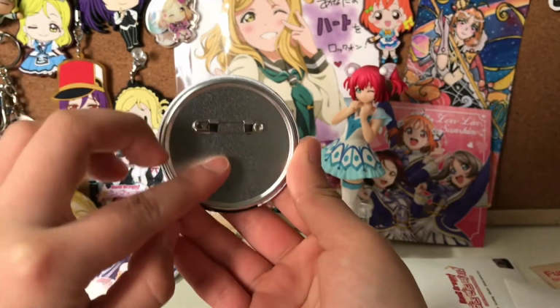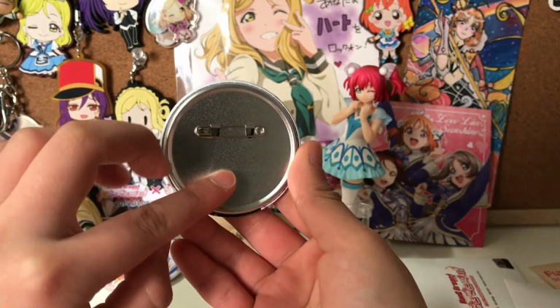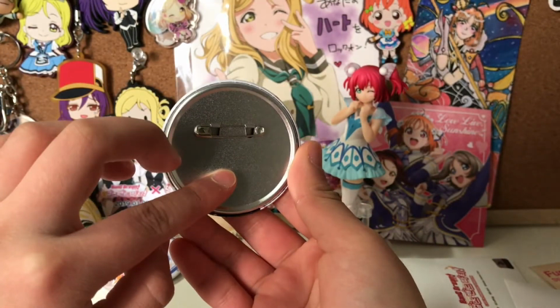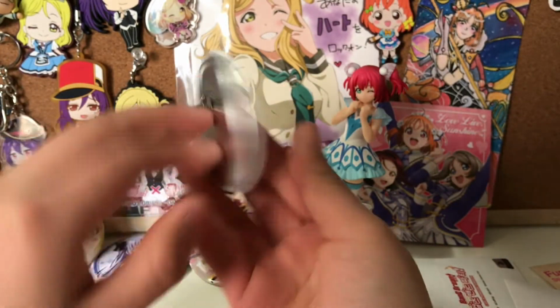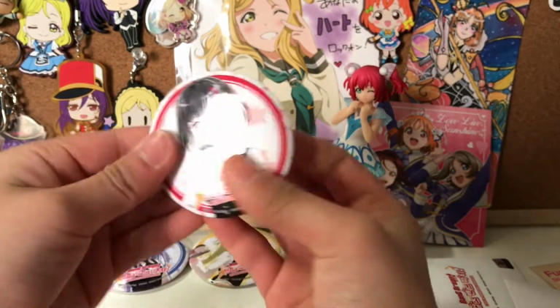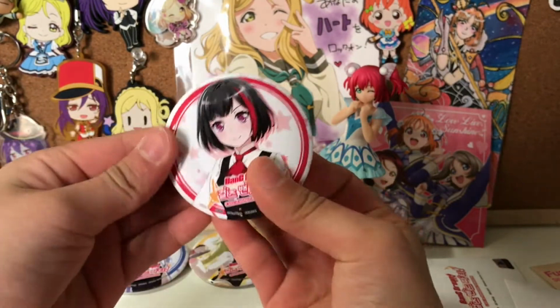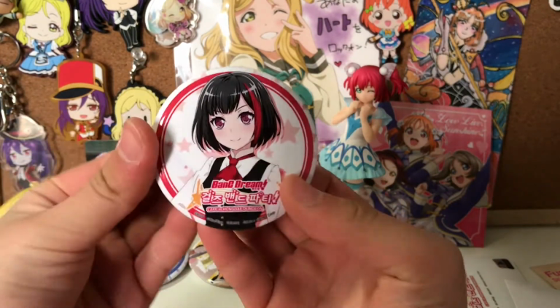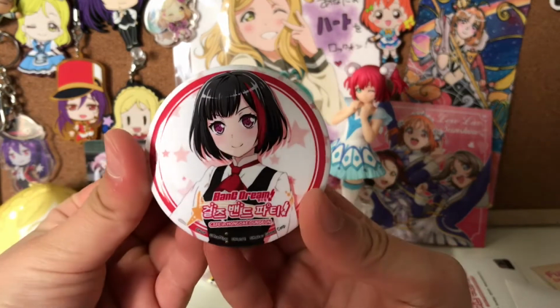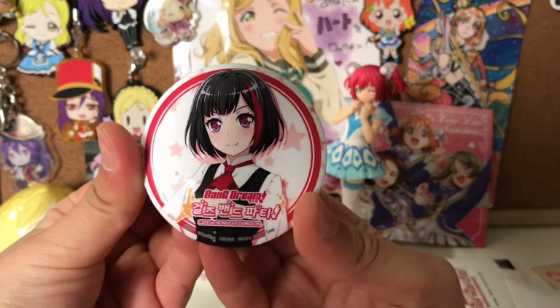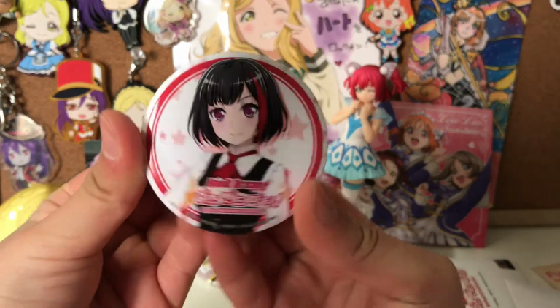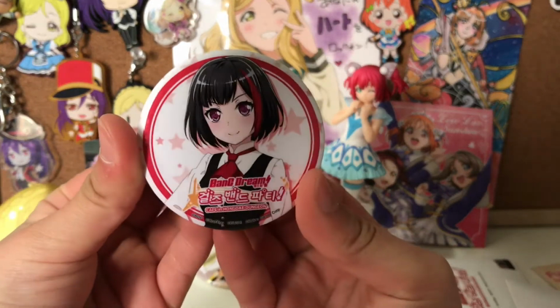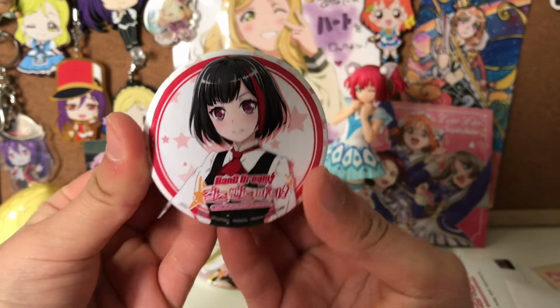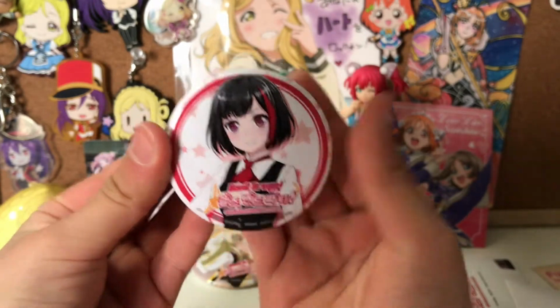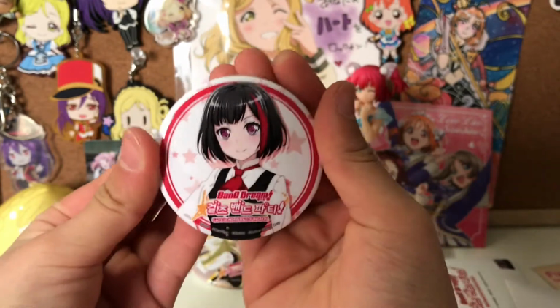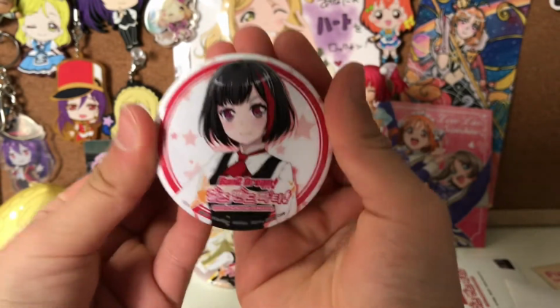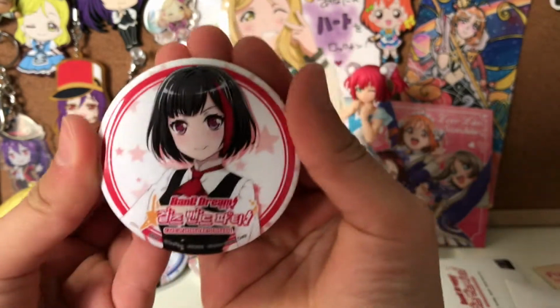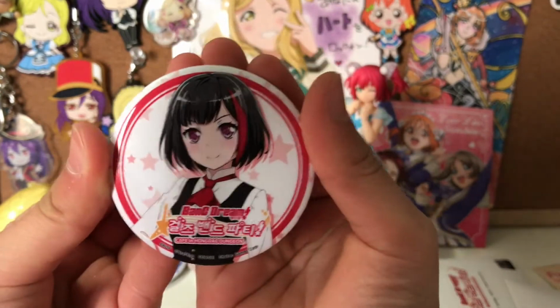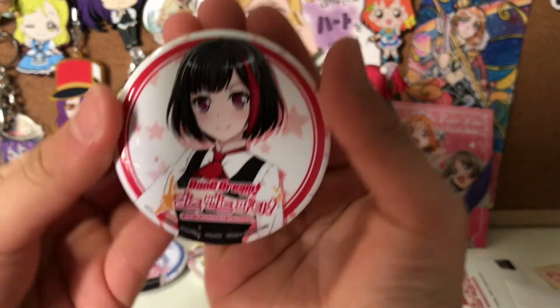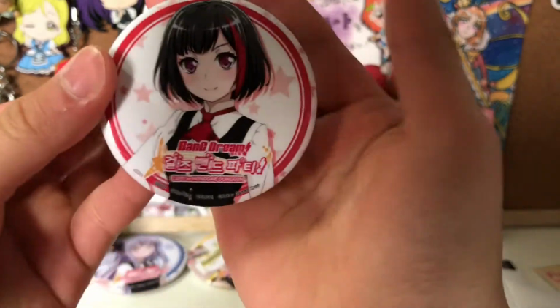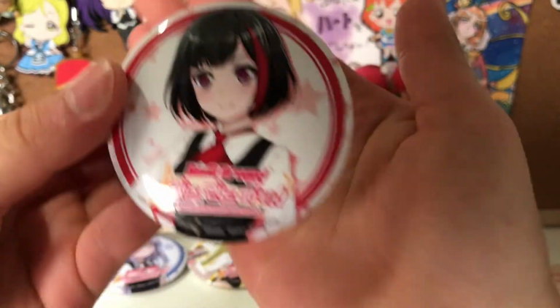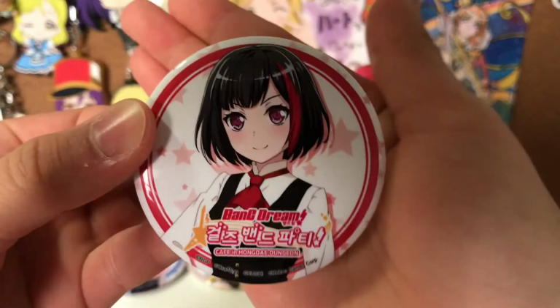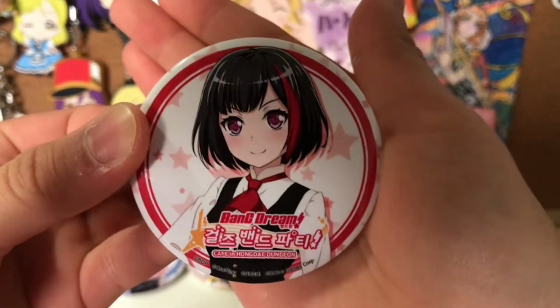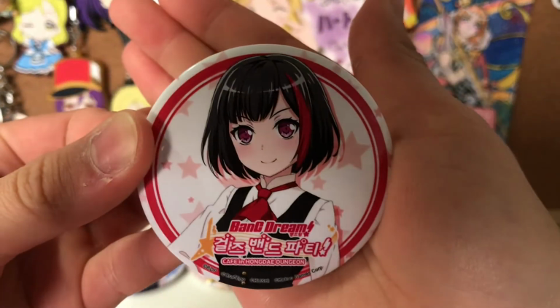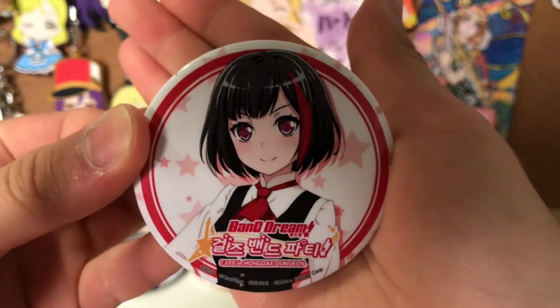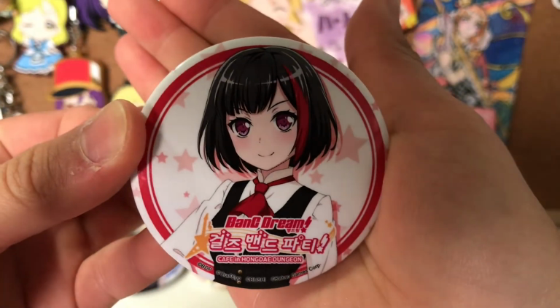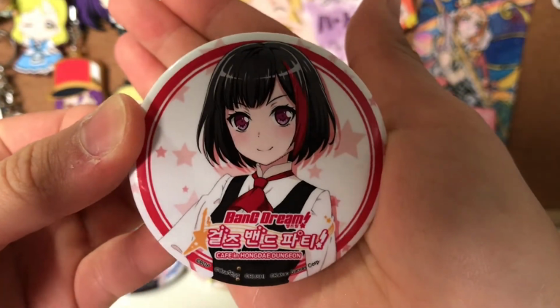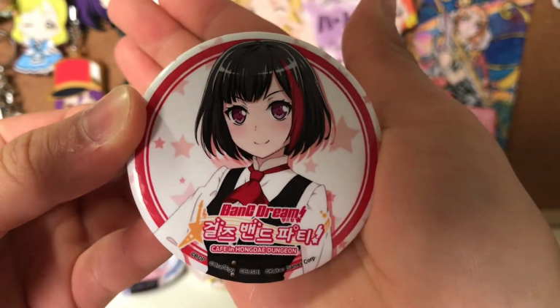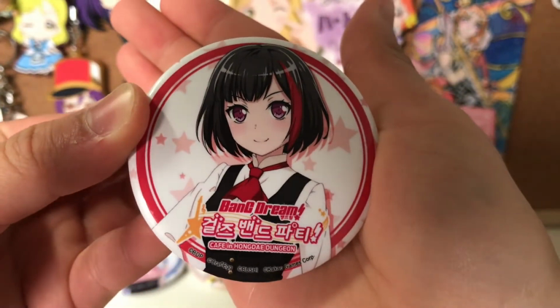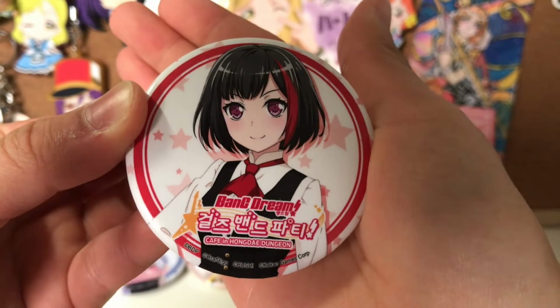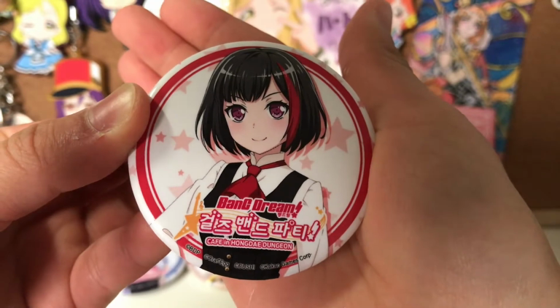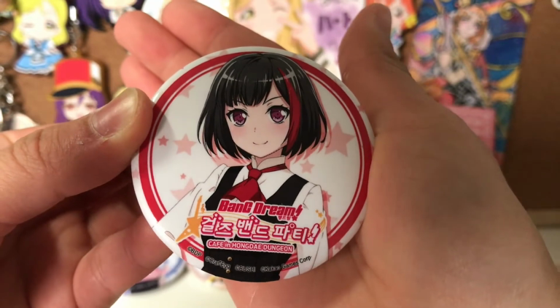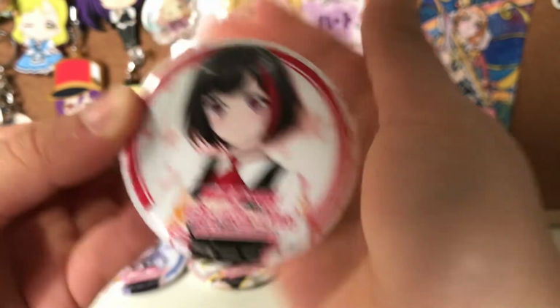Here's the next one — Ran! Oh my goodness, she's so cute. And as I mentioned before, these are super nice quality.